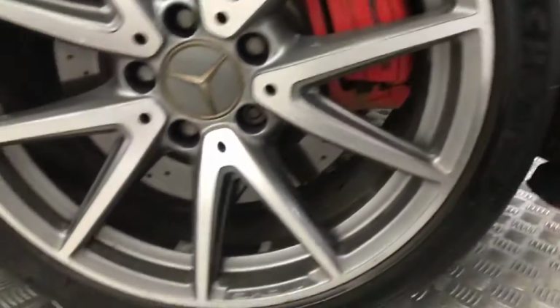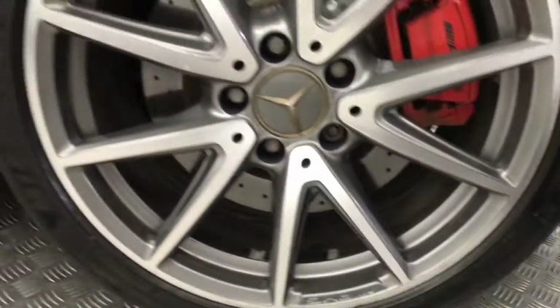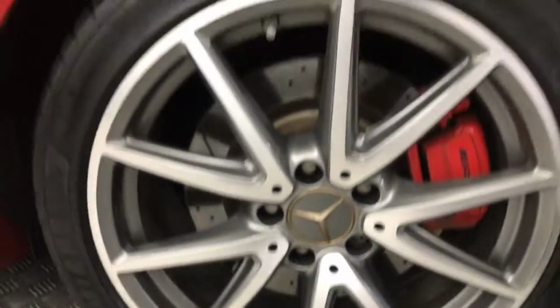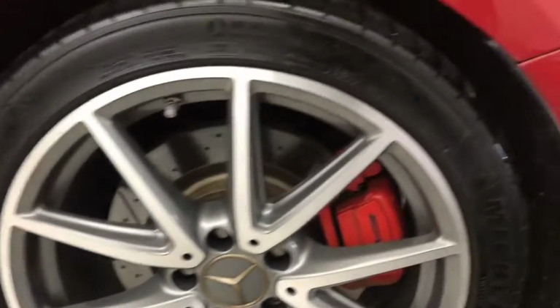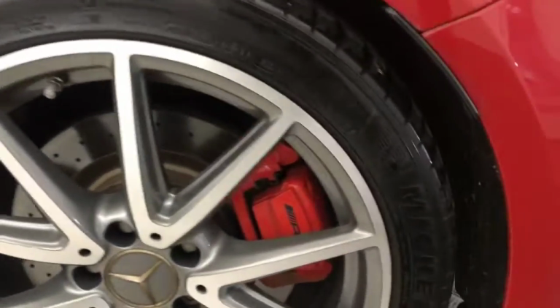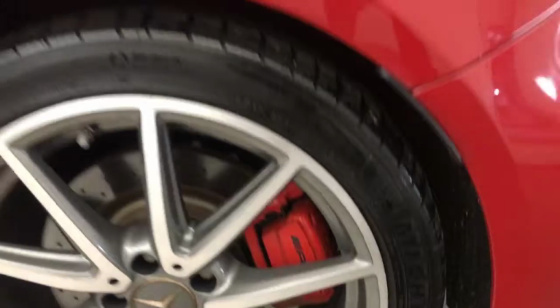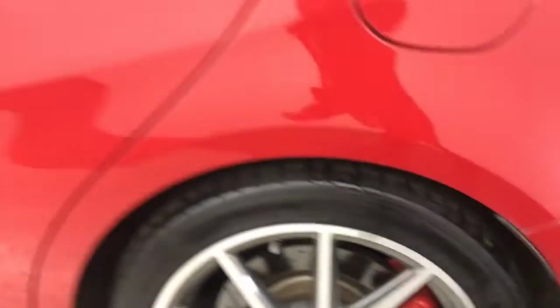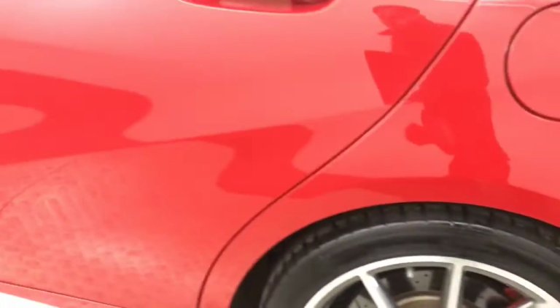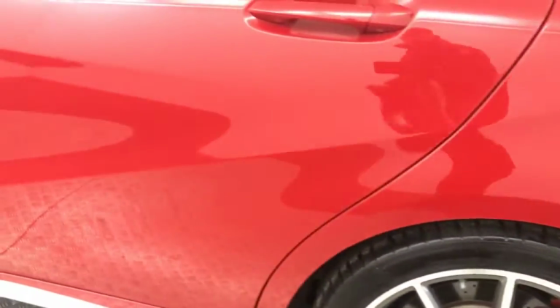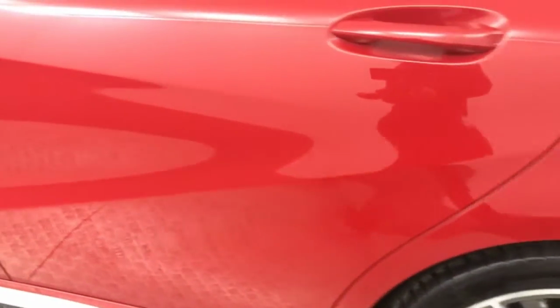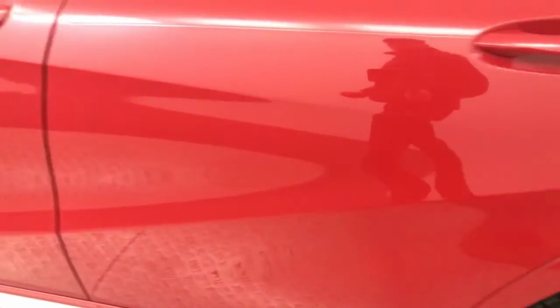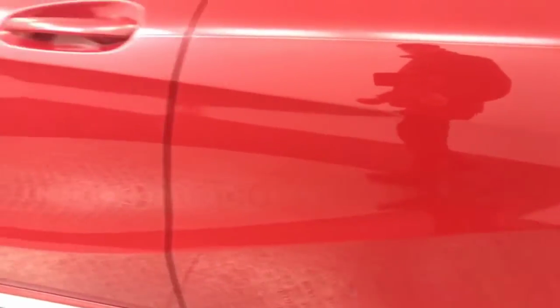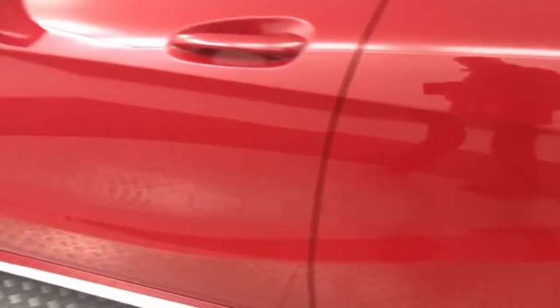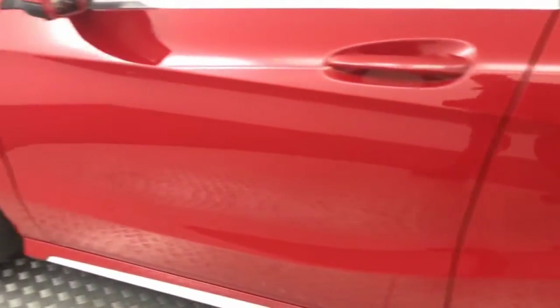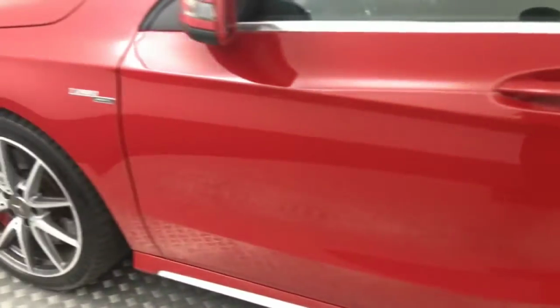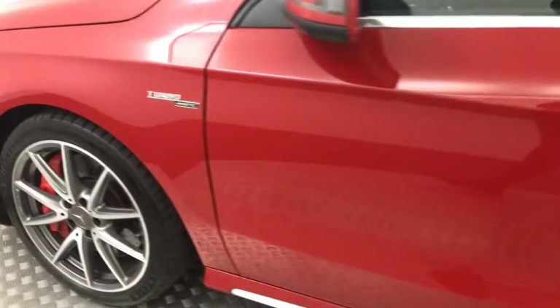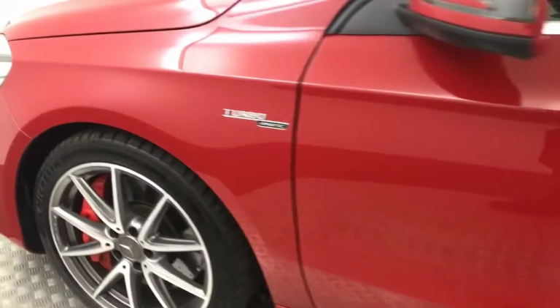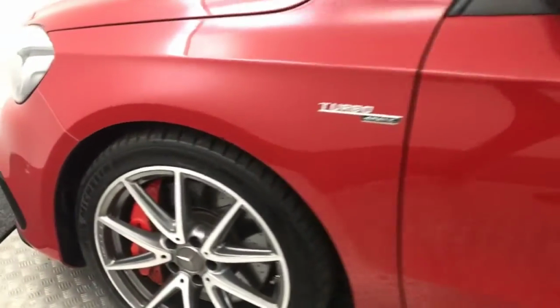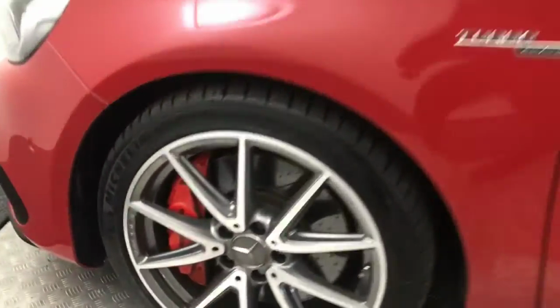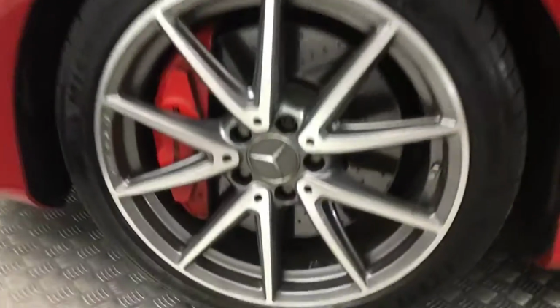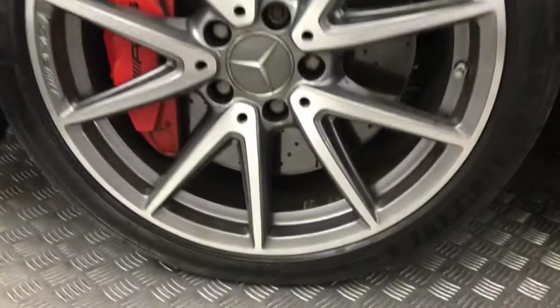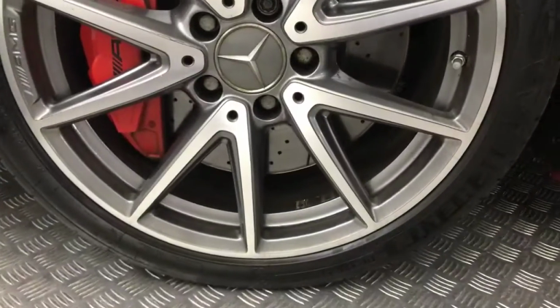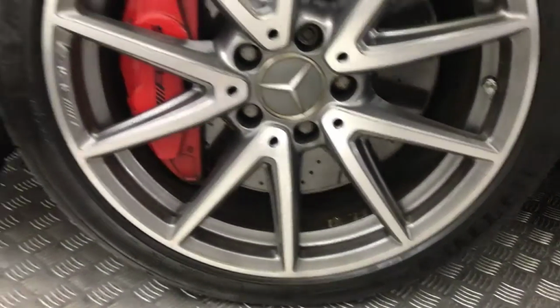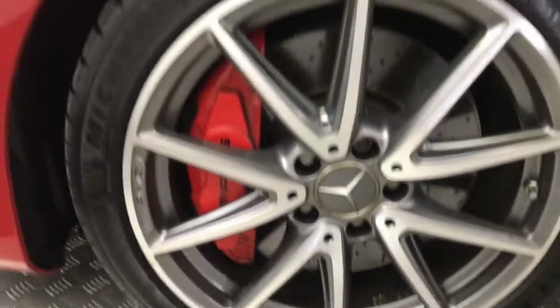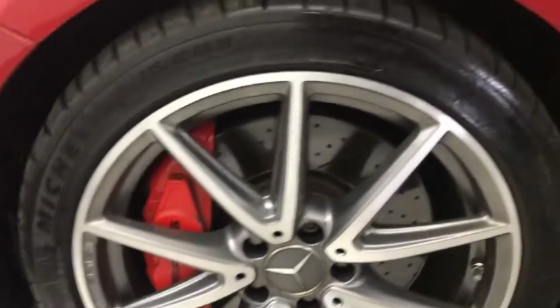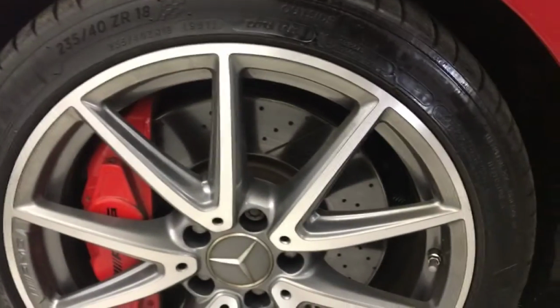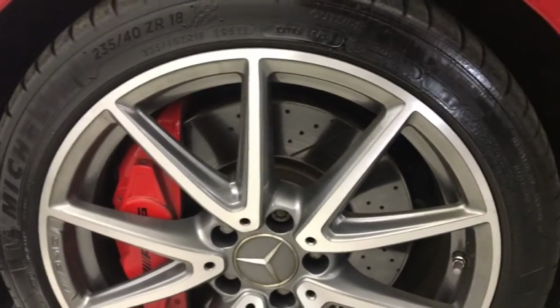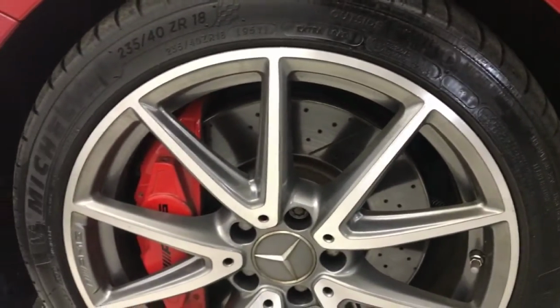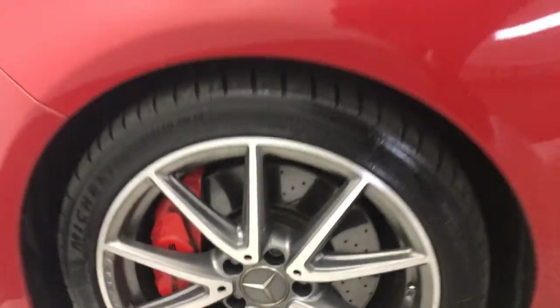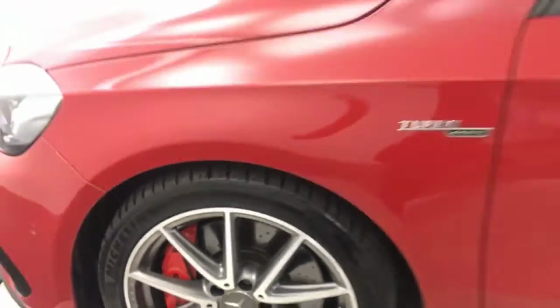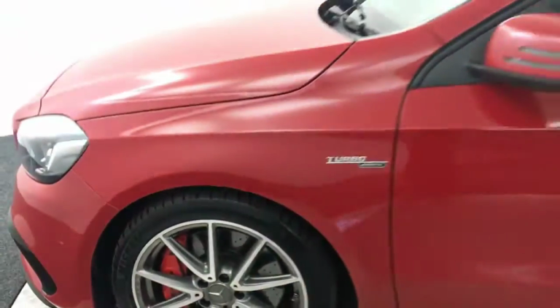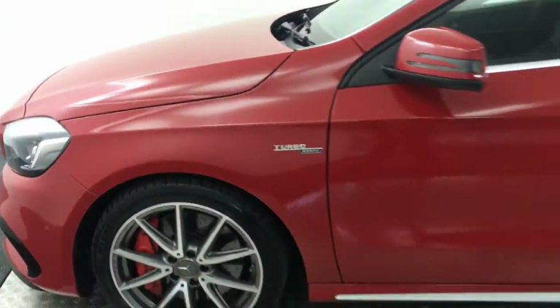Again, the wheels there are fantastic. There's no nasty scratches, scrapes or dents down the side. And there is the final alloy wheel — a really nice example.